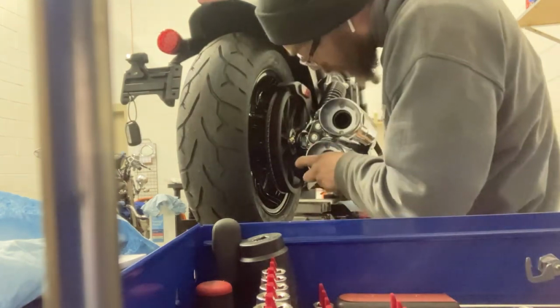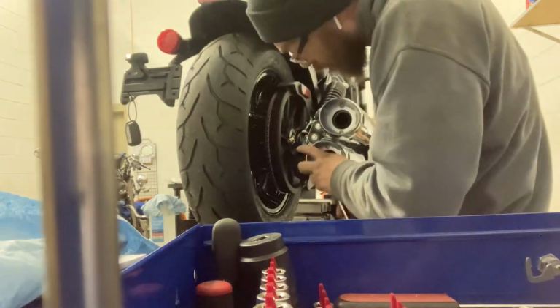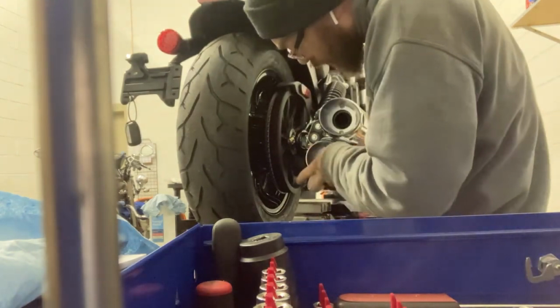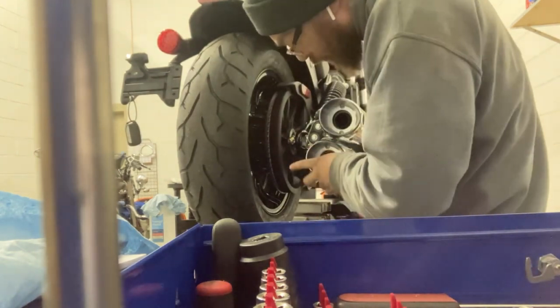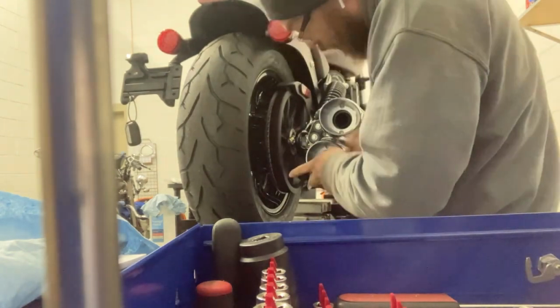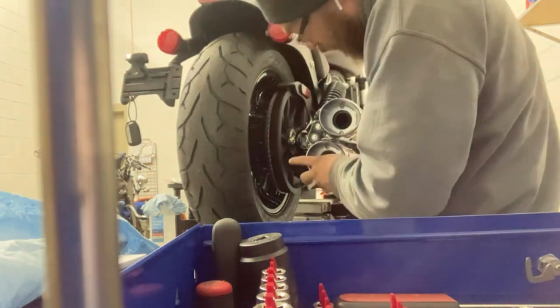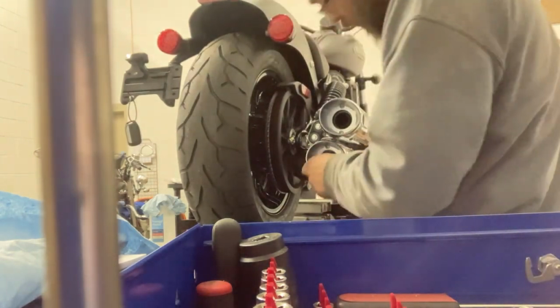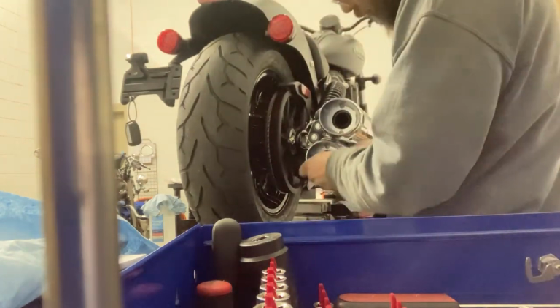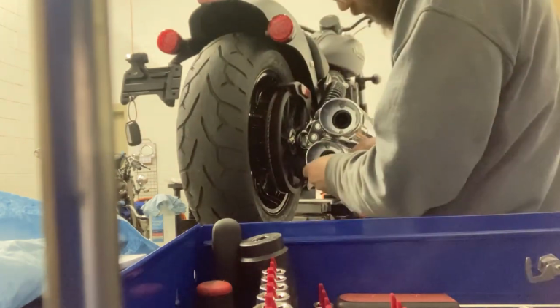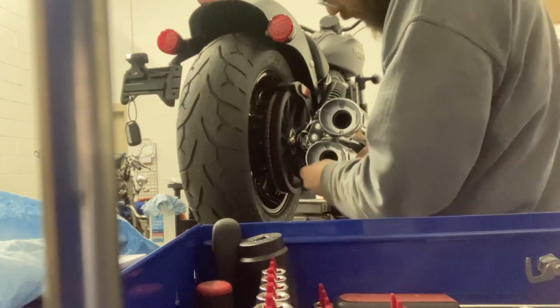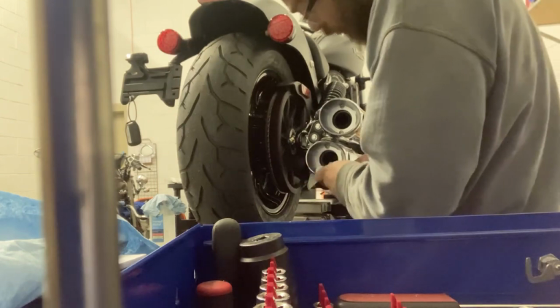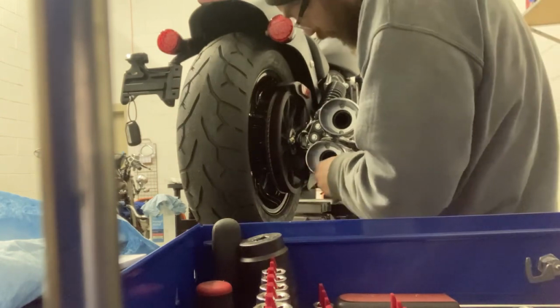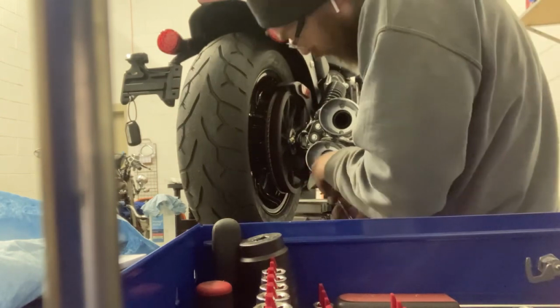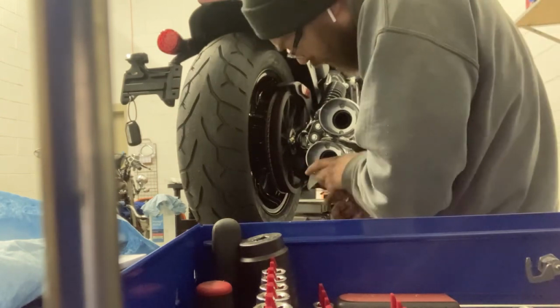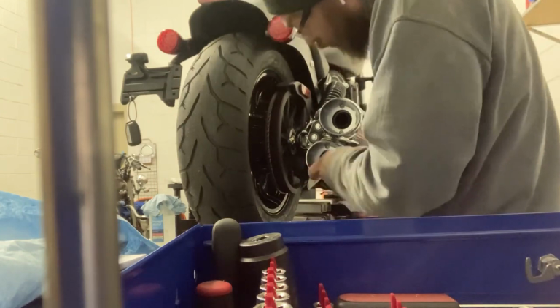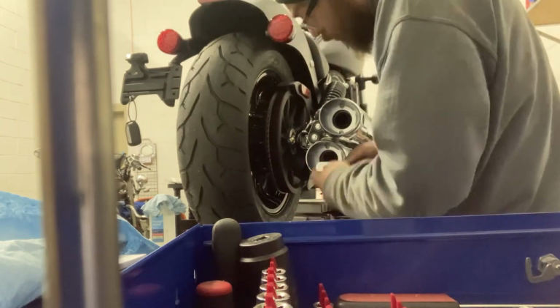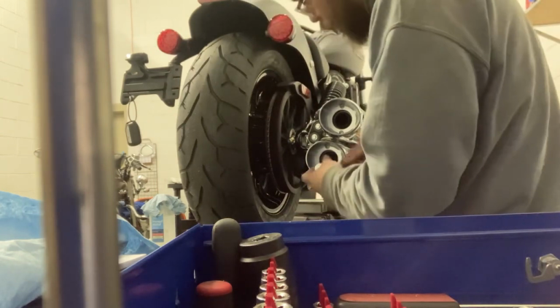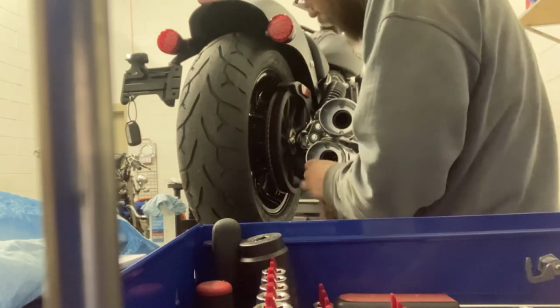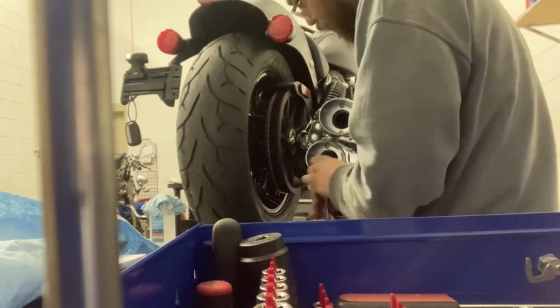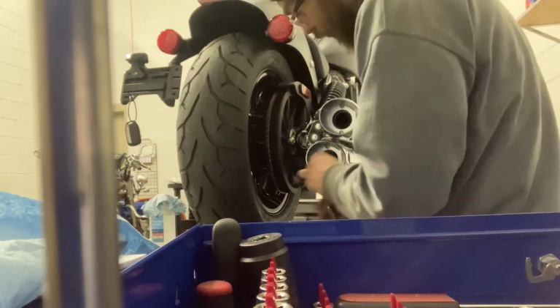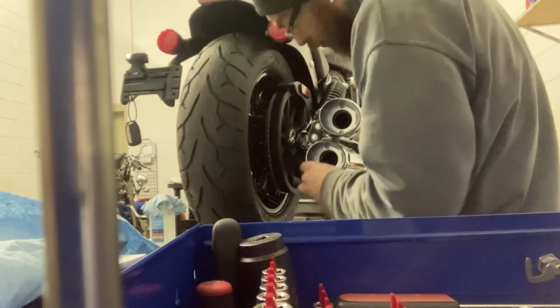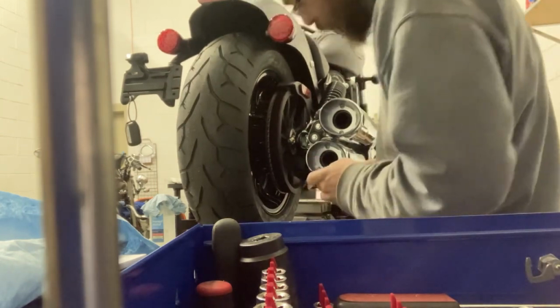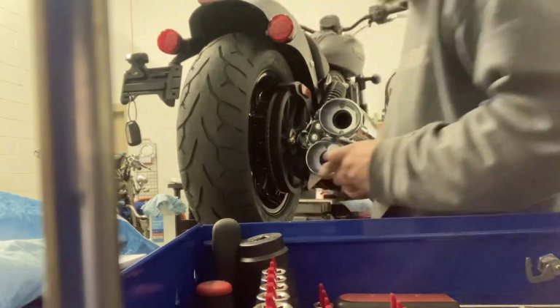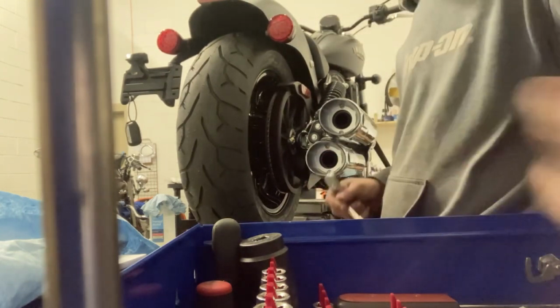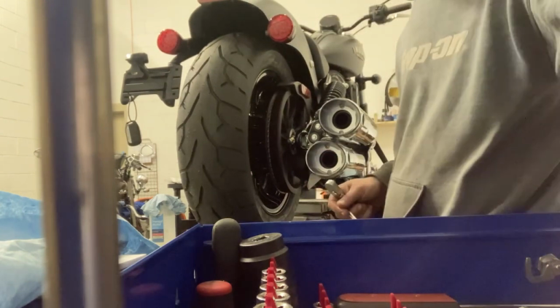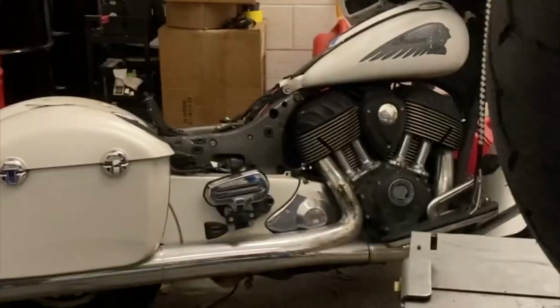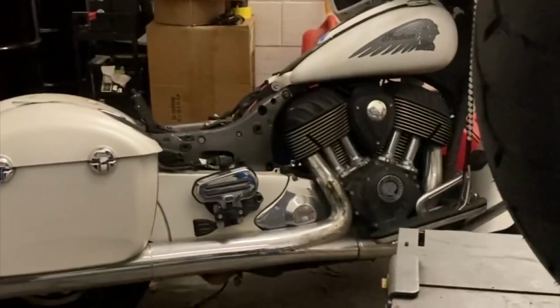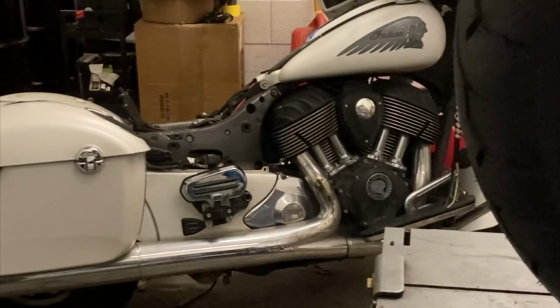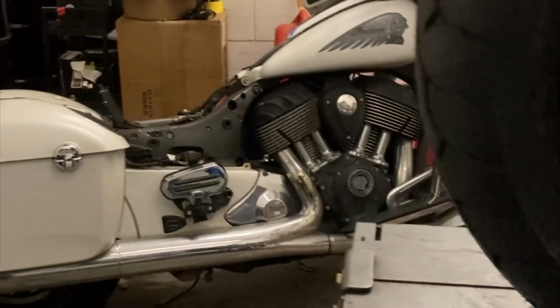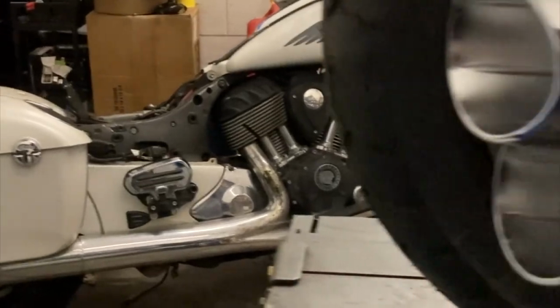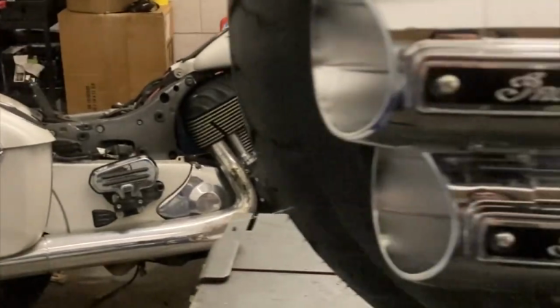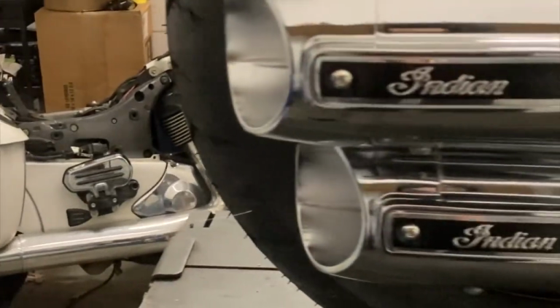This guy had ordered his bike and it went straight to all this work. As you can see, the key fob is still zip-tied to the license plate bracket. But wait till you hear this thing — and check out these exhausts, they just look fantastic on here.